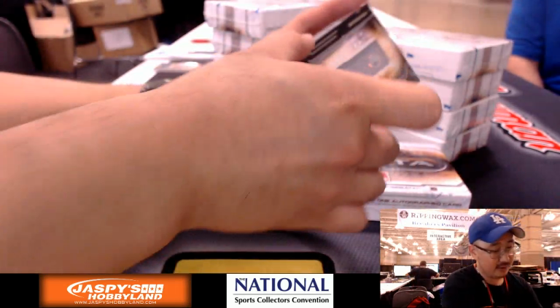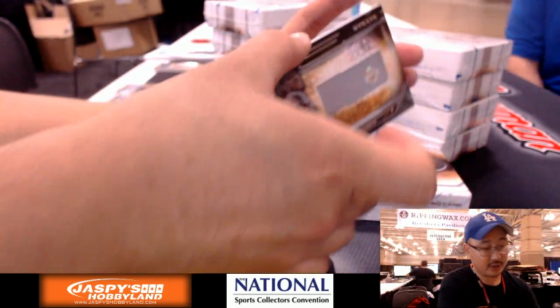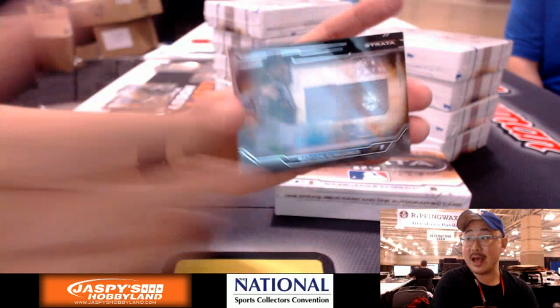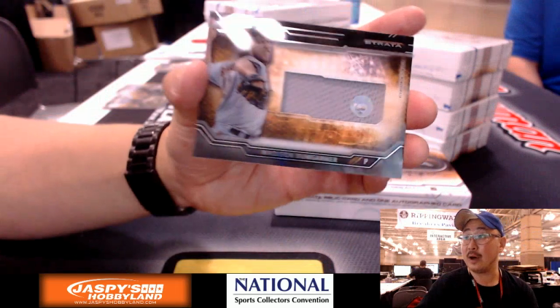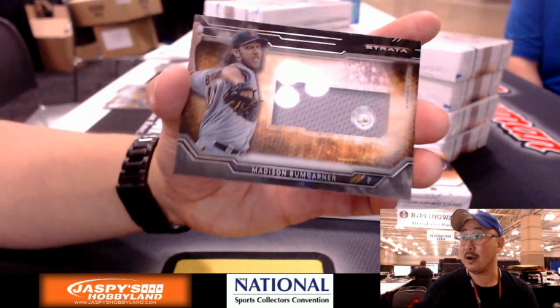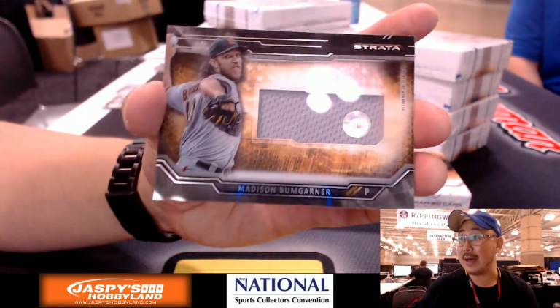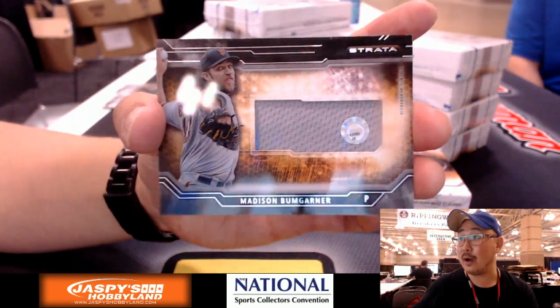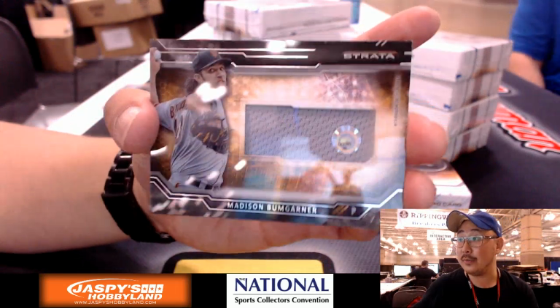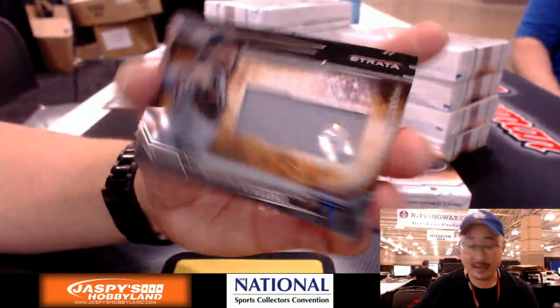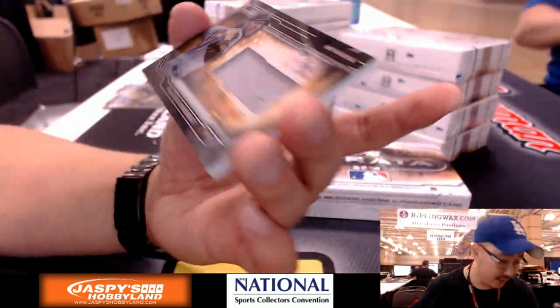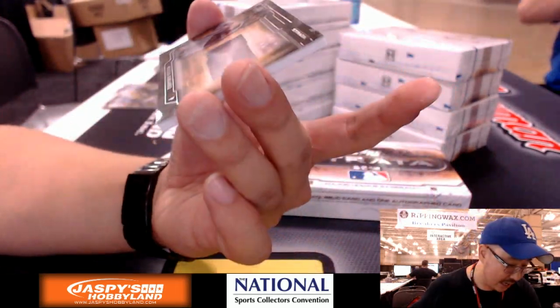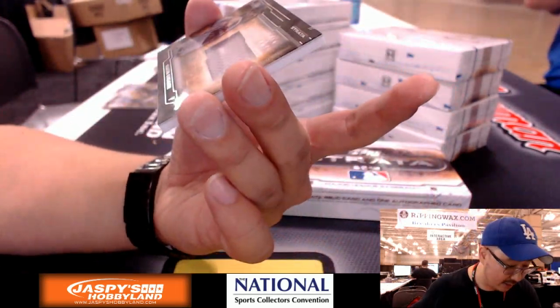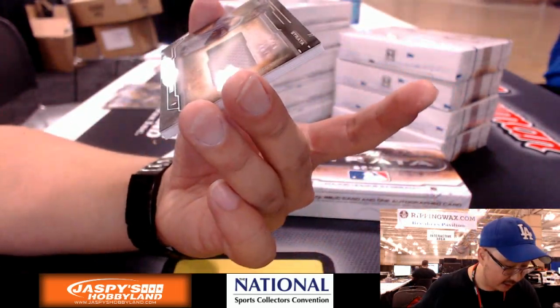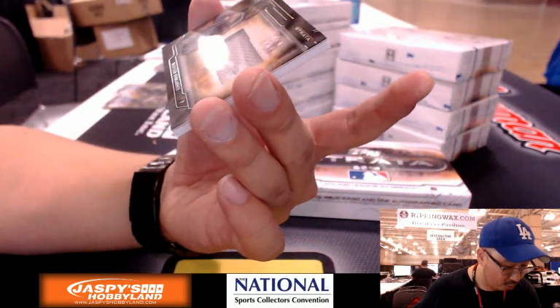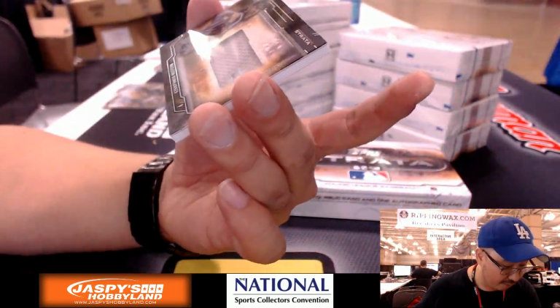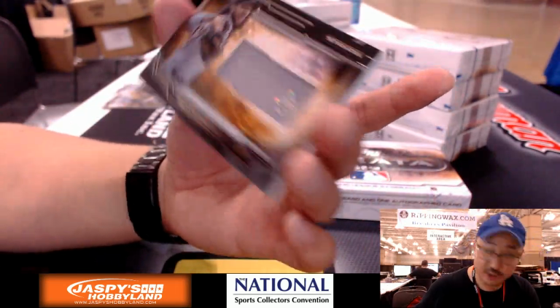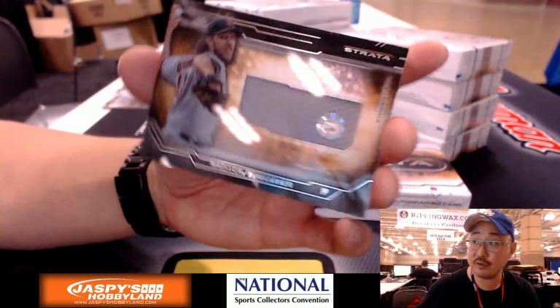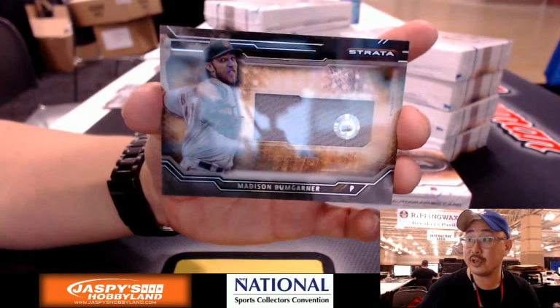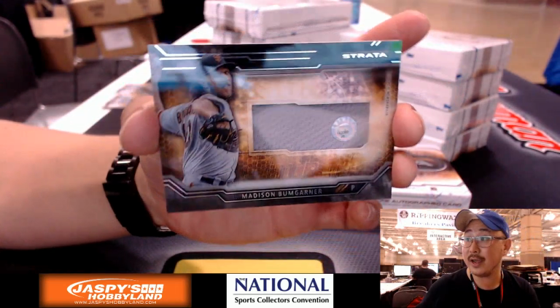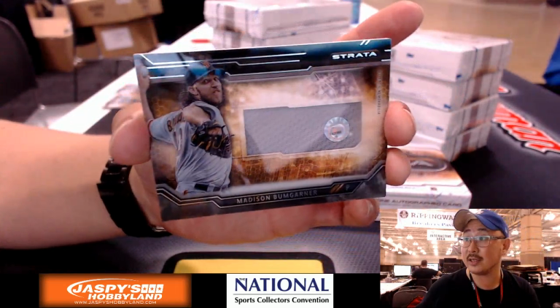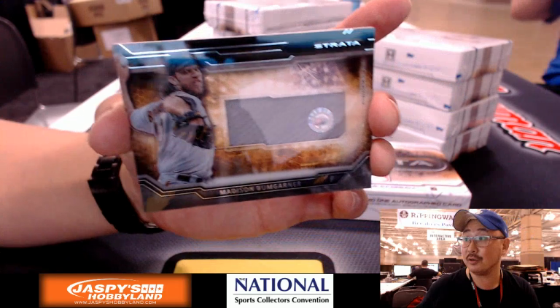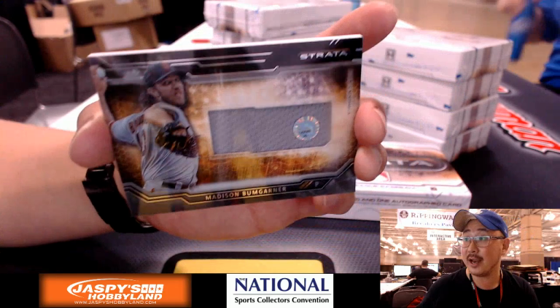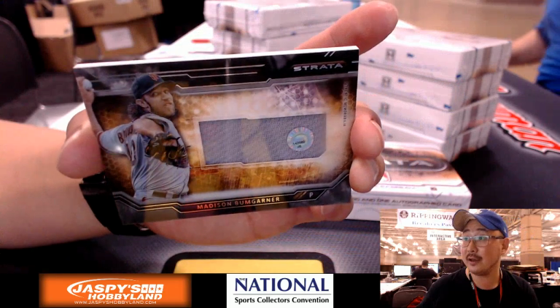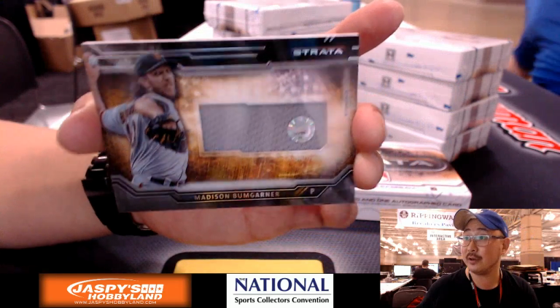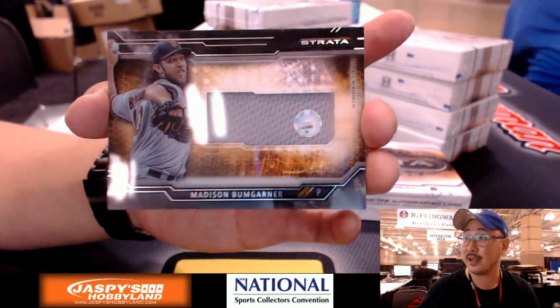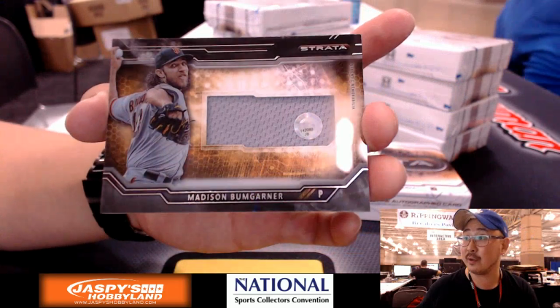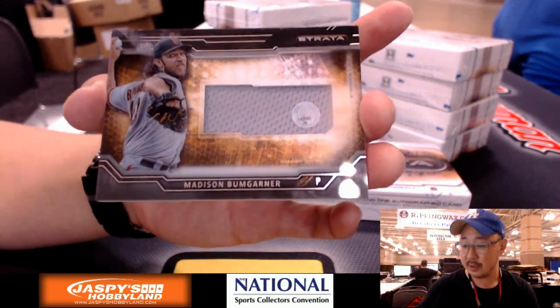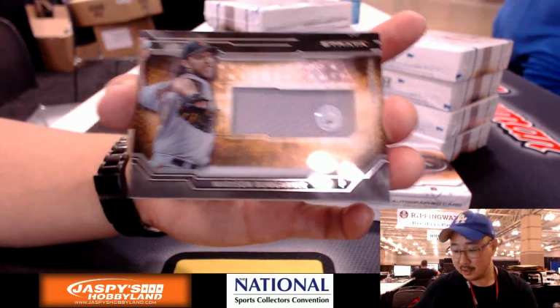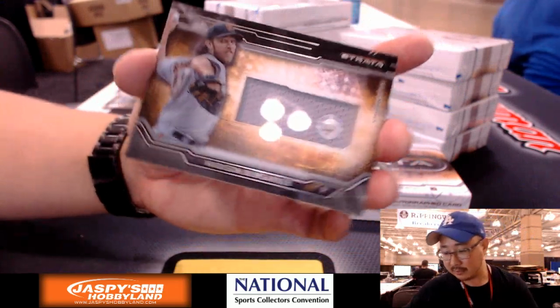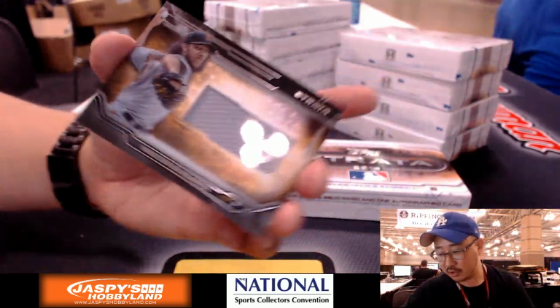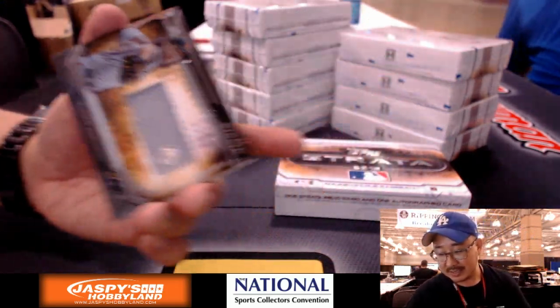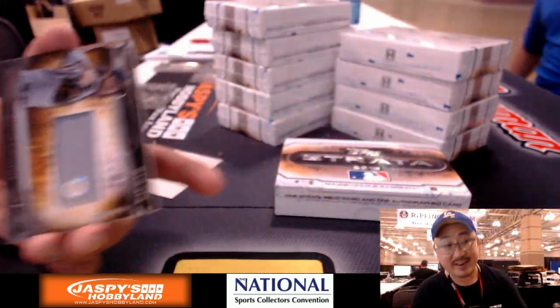Jersey — Madison Bumgarner, Mad Bum. That is JB142080. Look that up — that could be a good game from him. San Francisco Giants, David H.